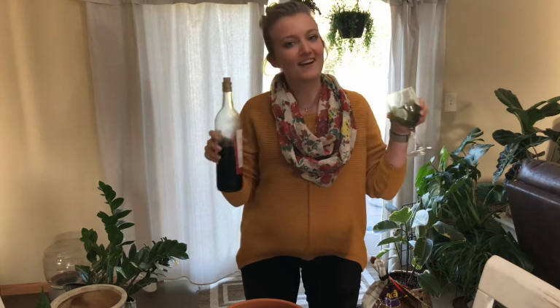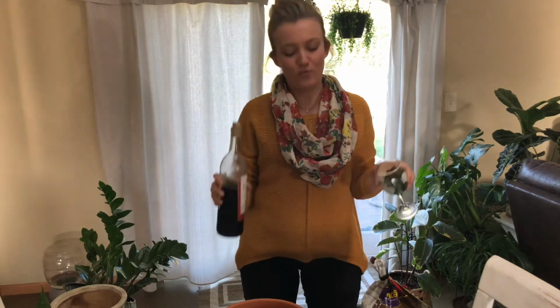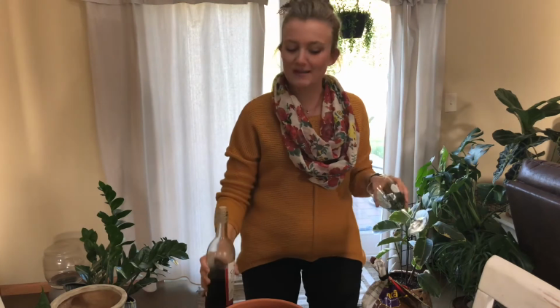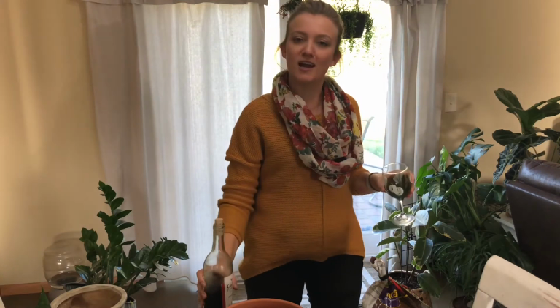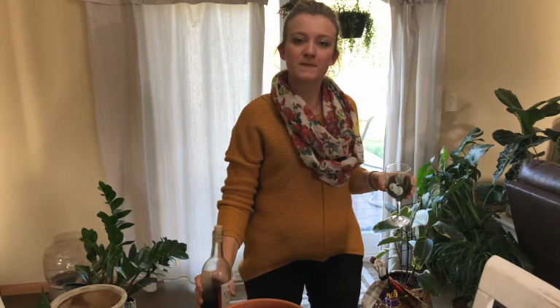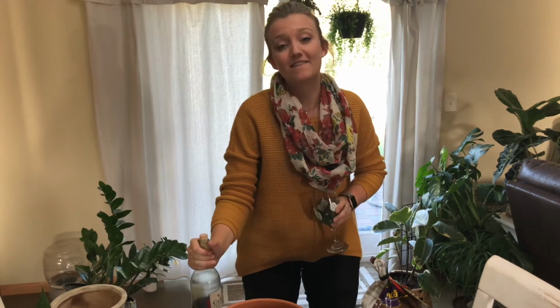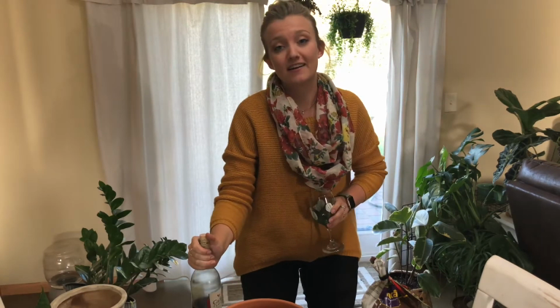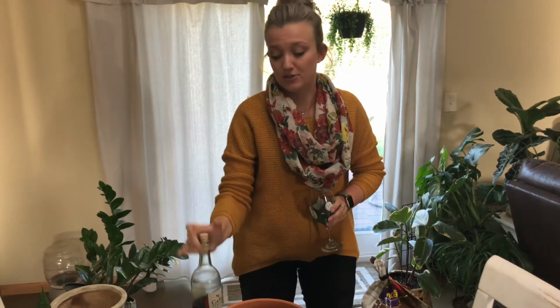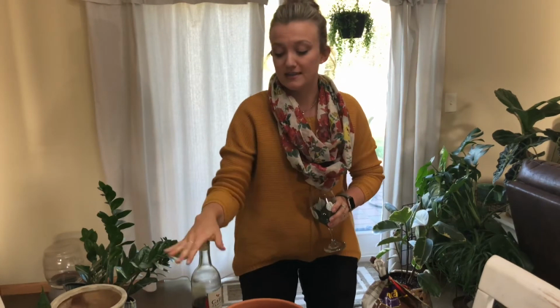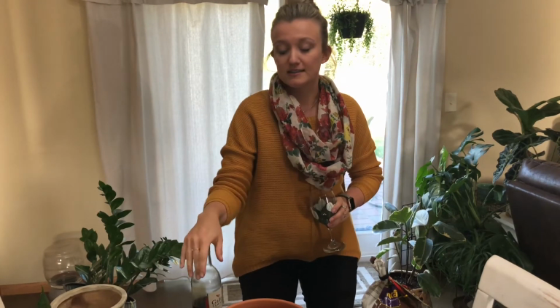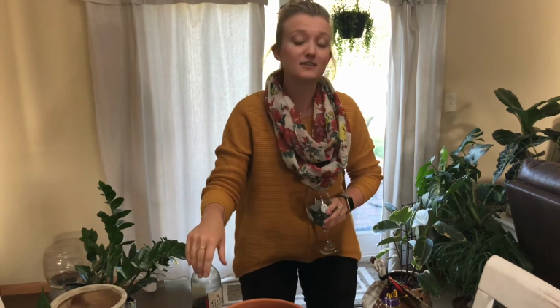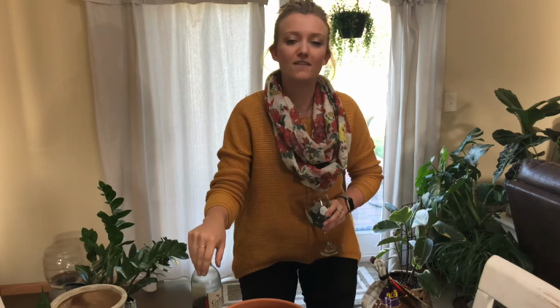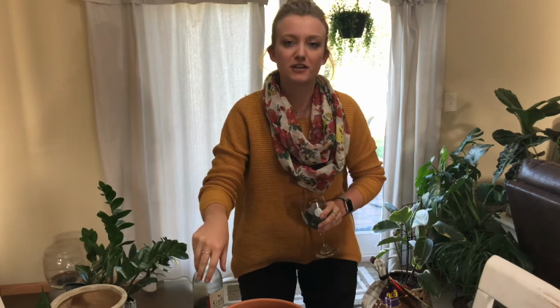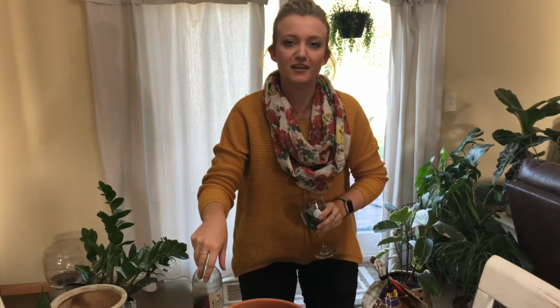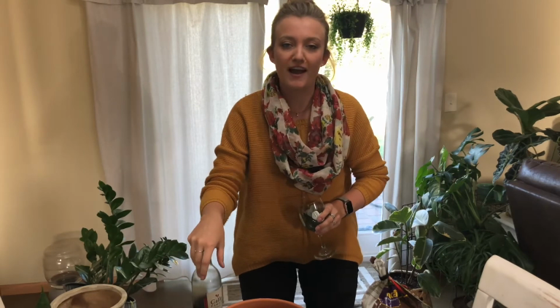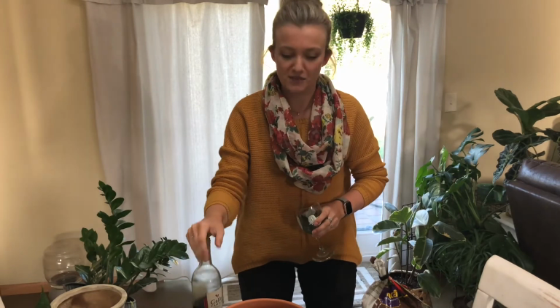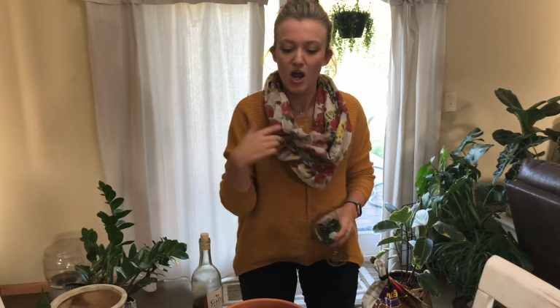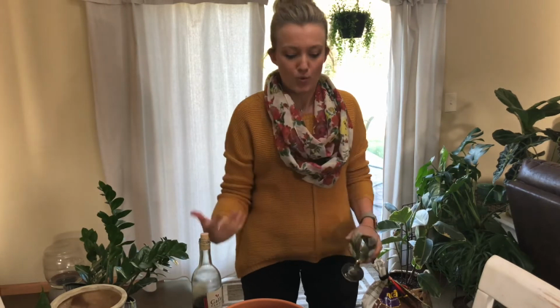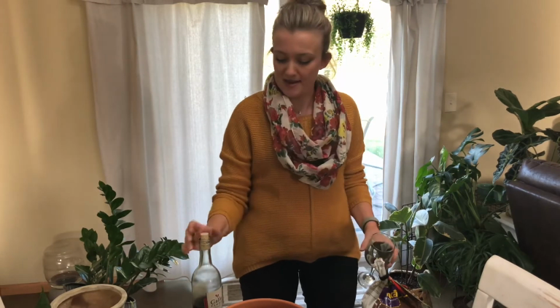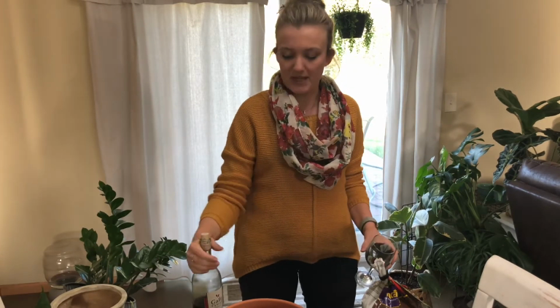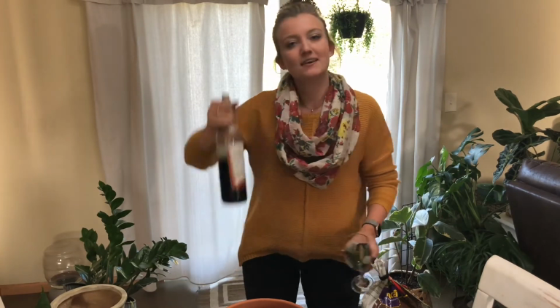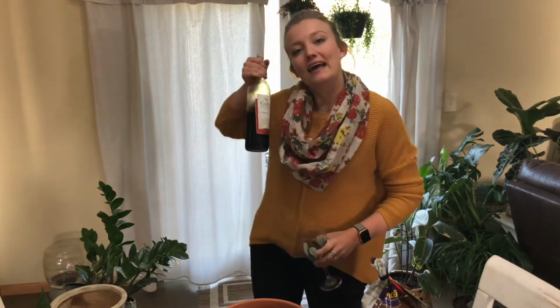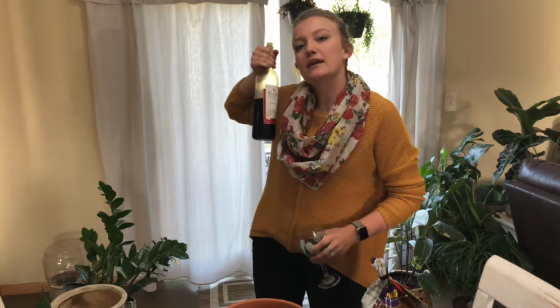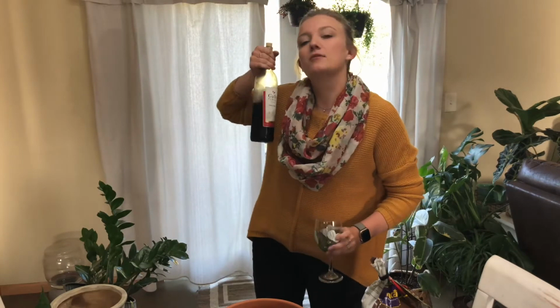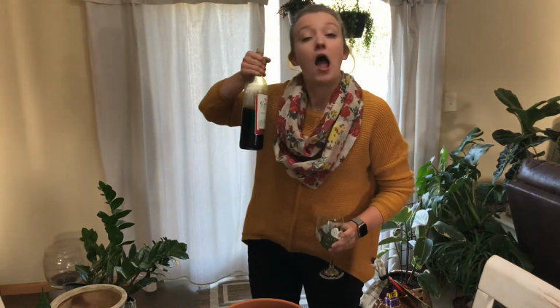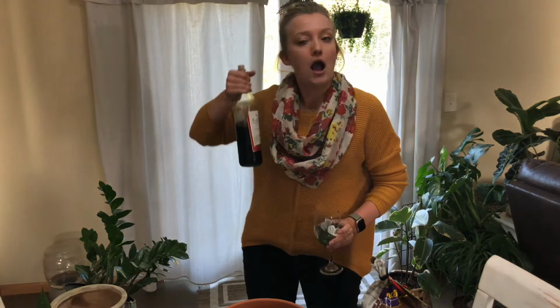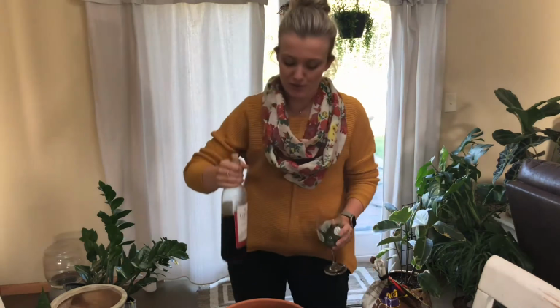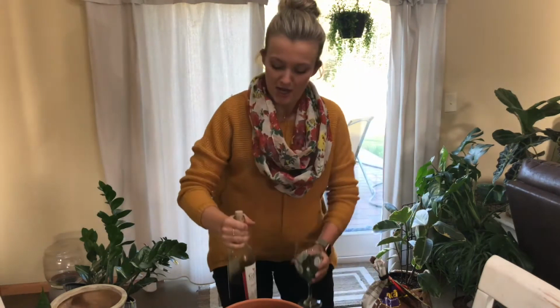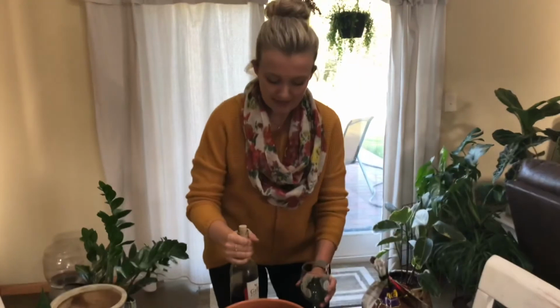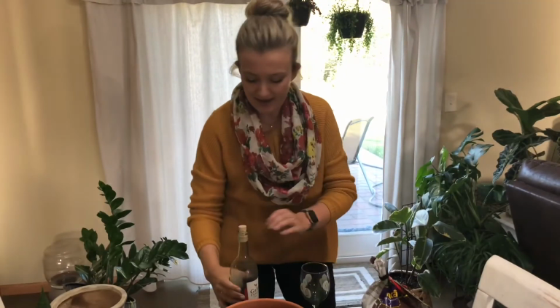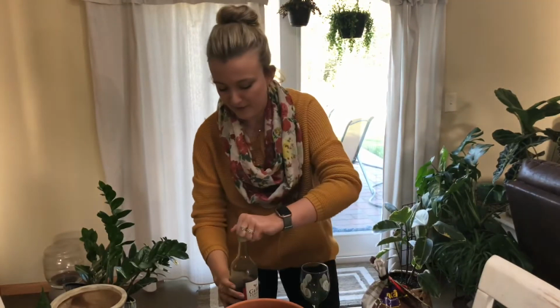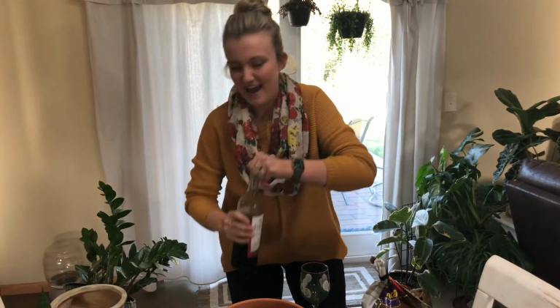Hi guys, welcome back to my channel. I had a very interesting day at work today, a very stressful day. So that calls for repotting some plants and drinking a little bit of grape juice. So let's start off with that.